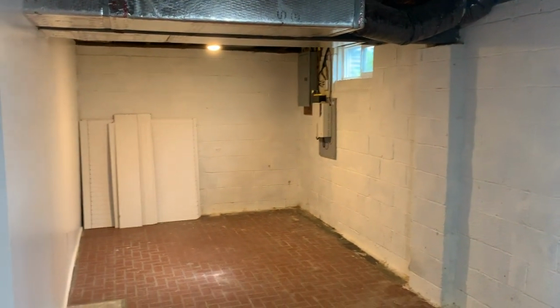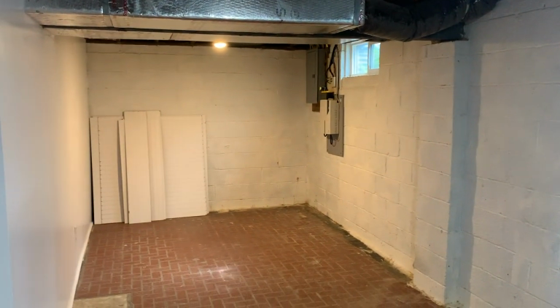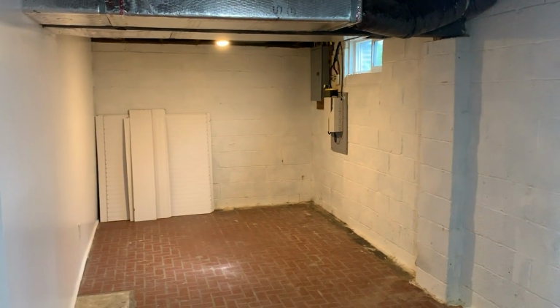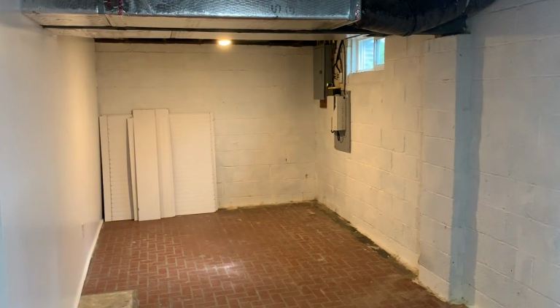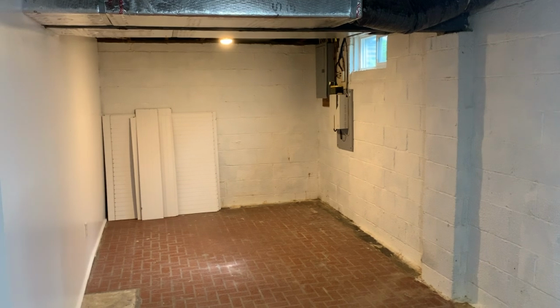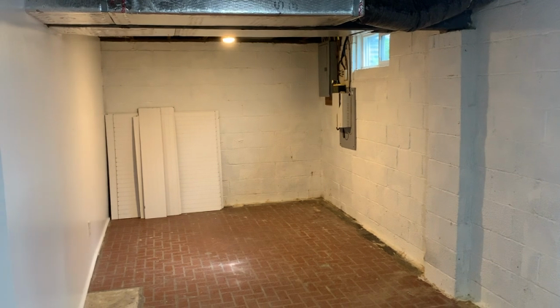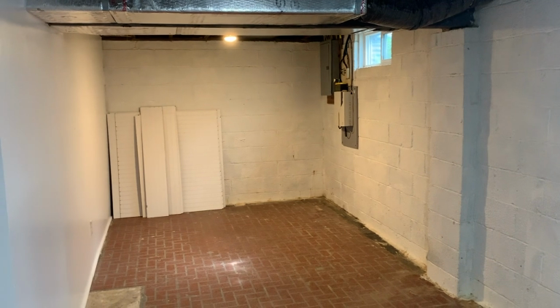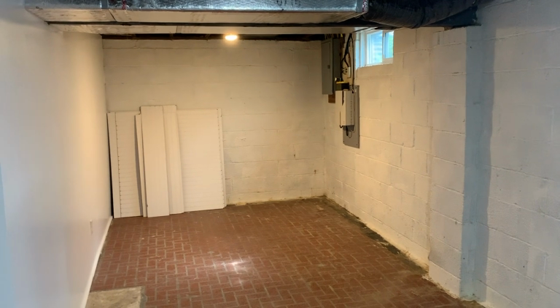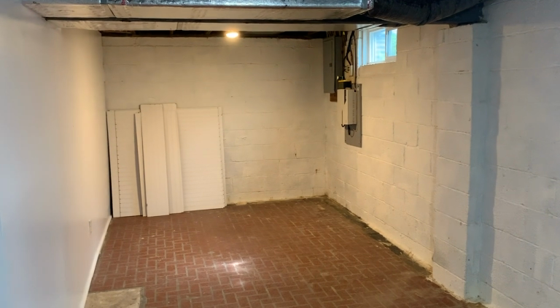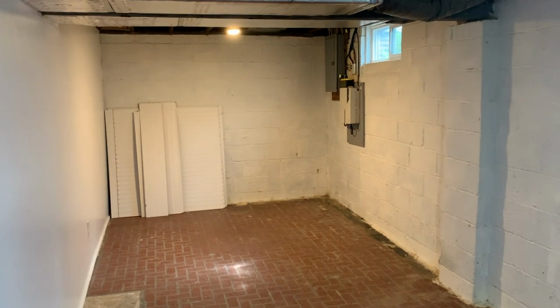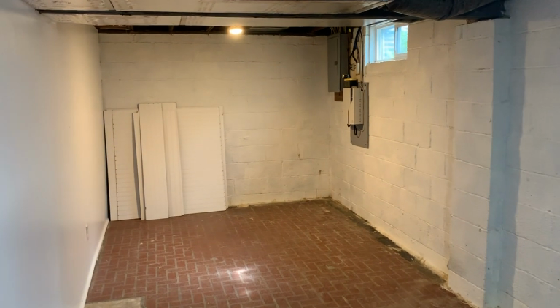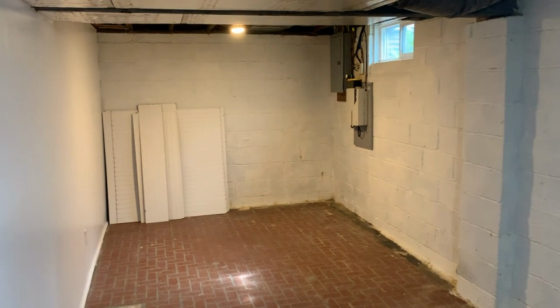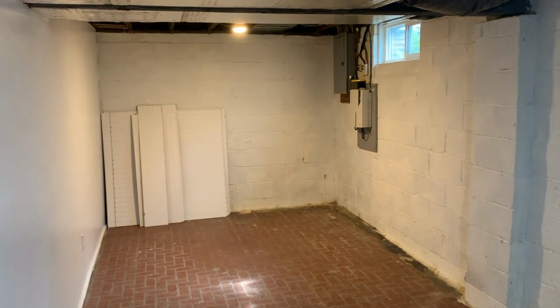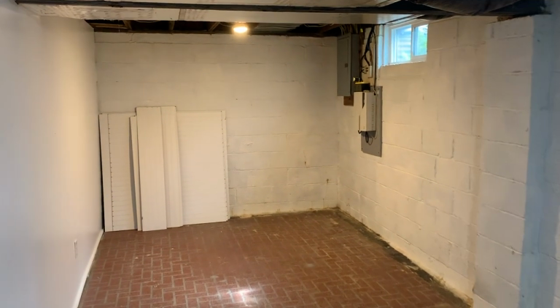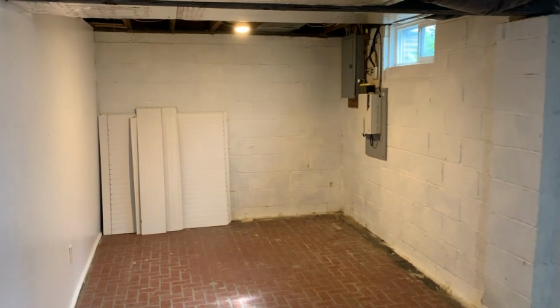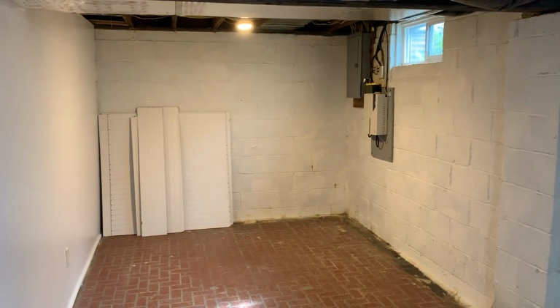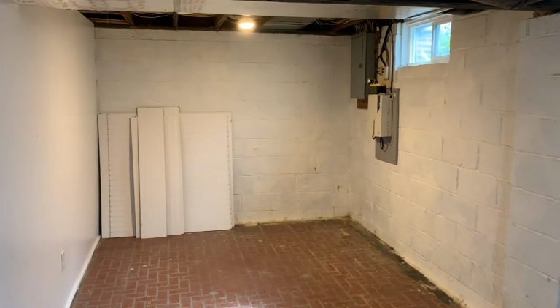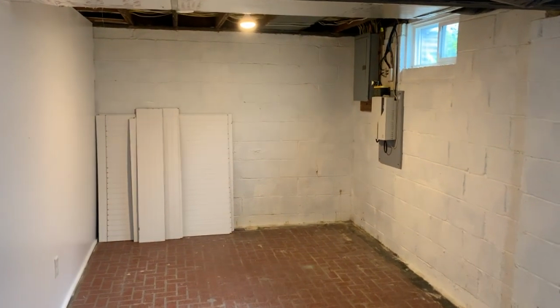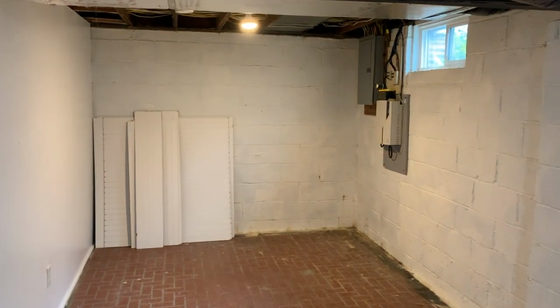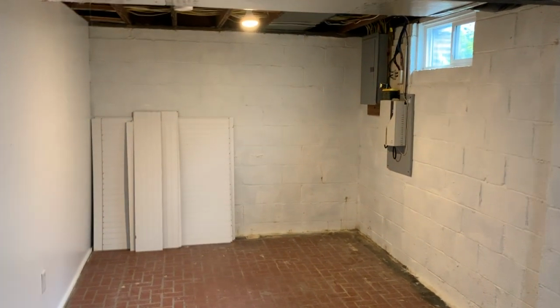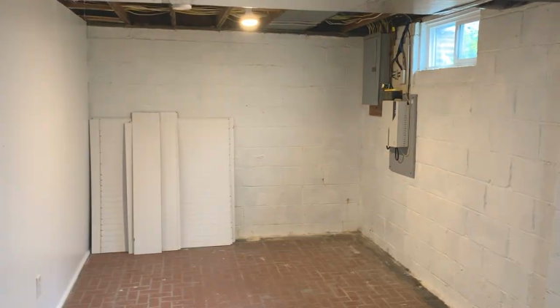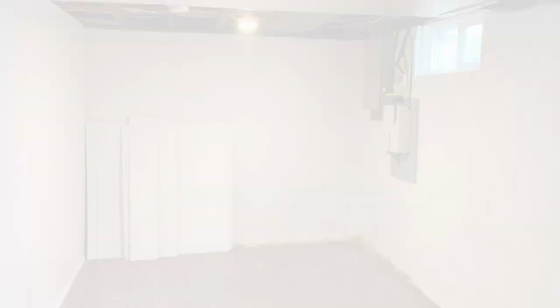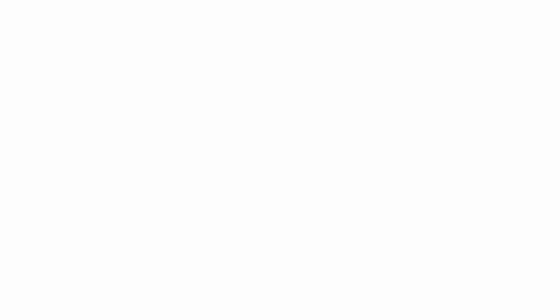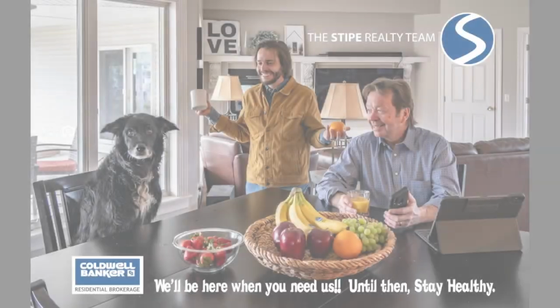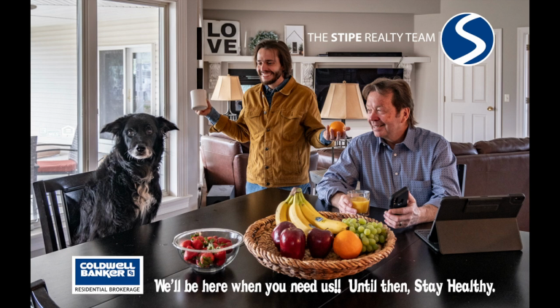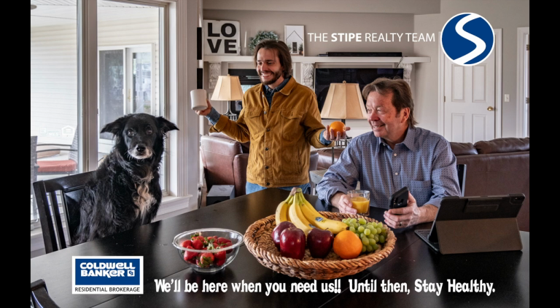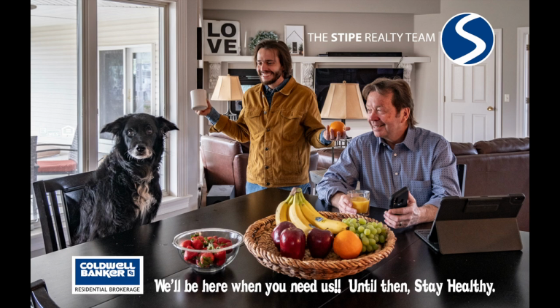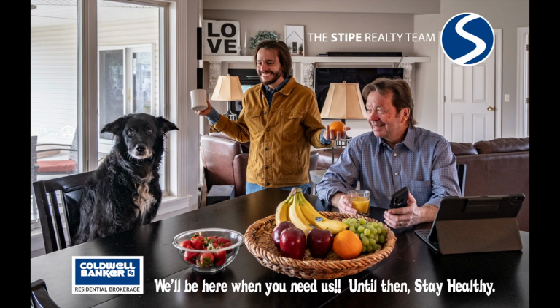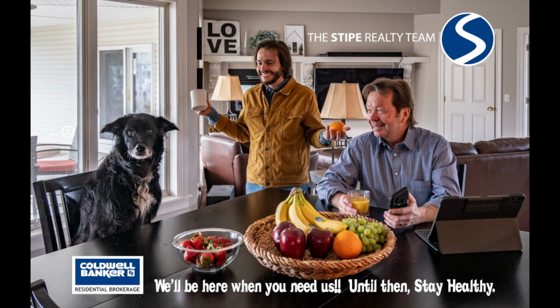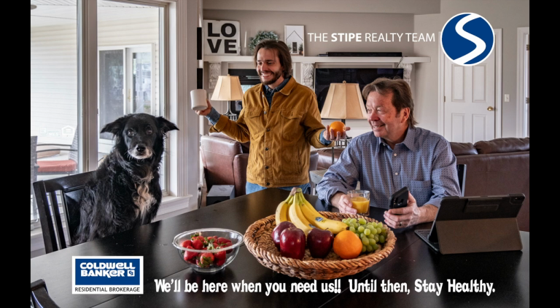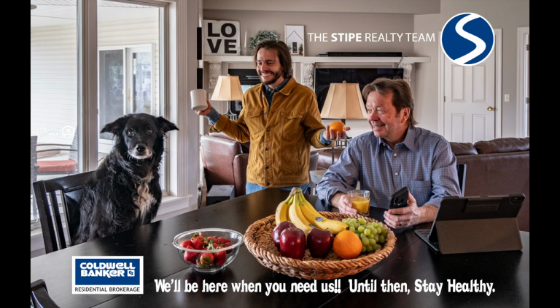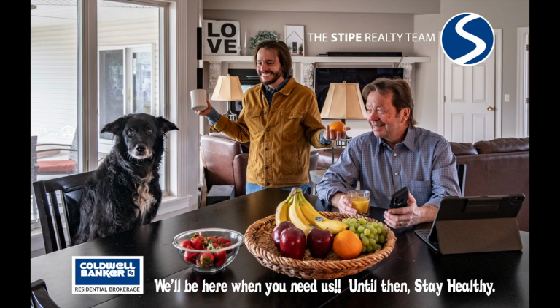If you like this home and would like more information on it, contact us anytime. Thank you for watching our video.